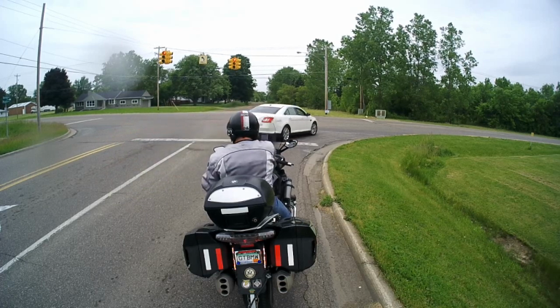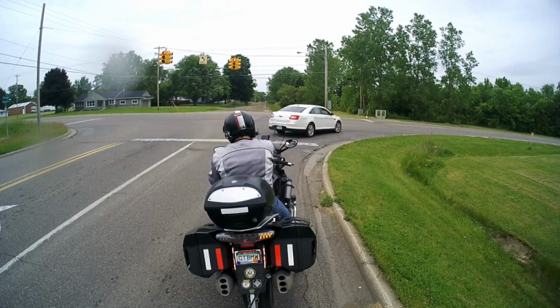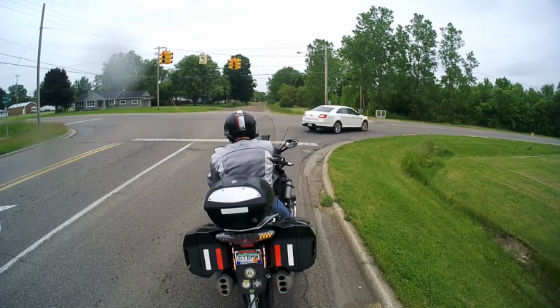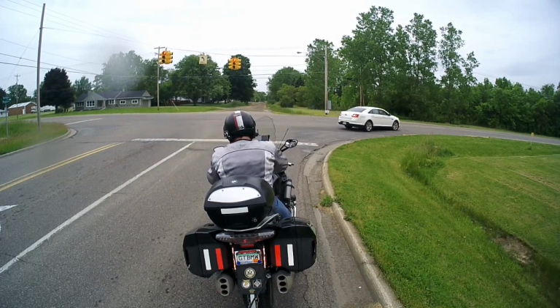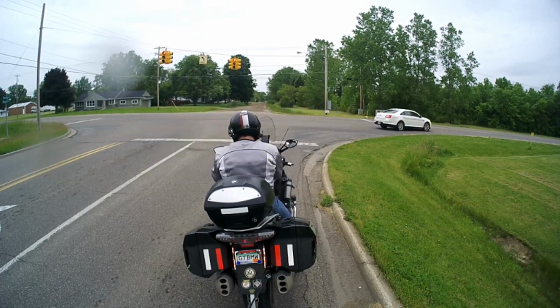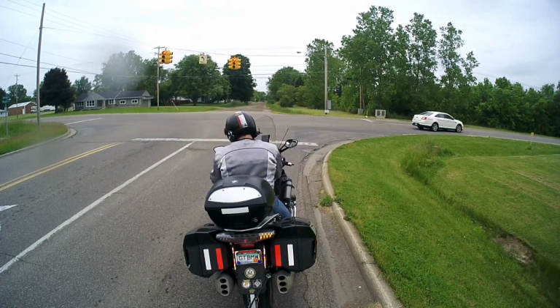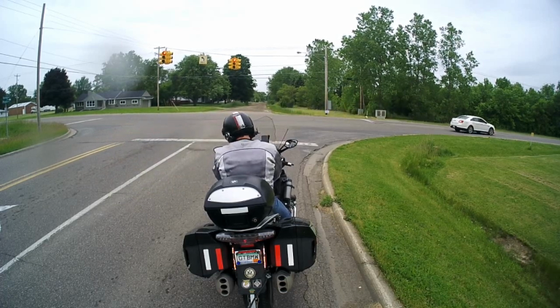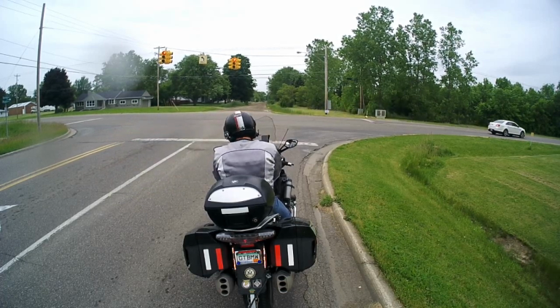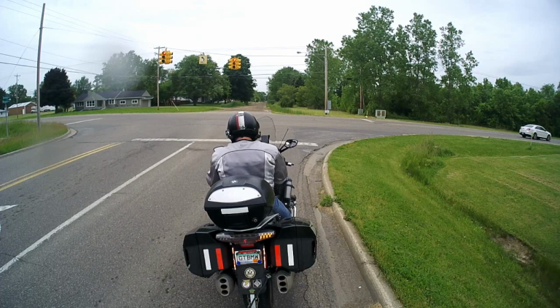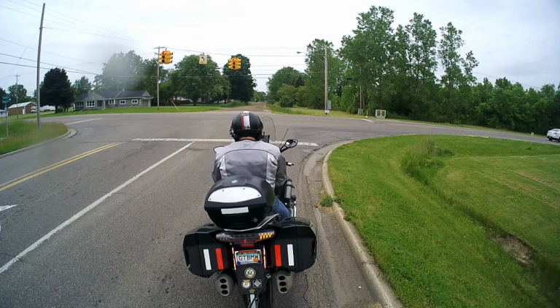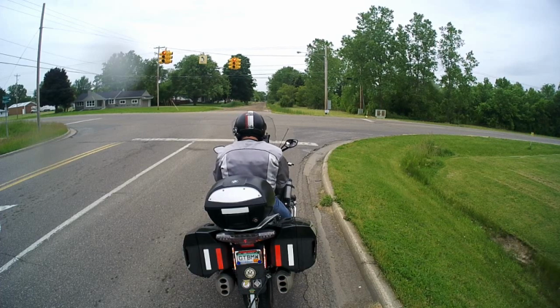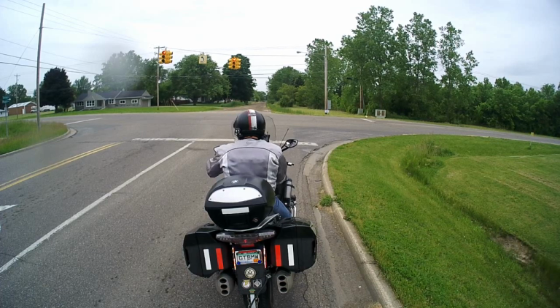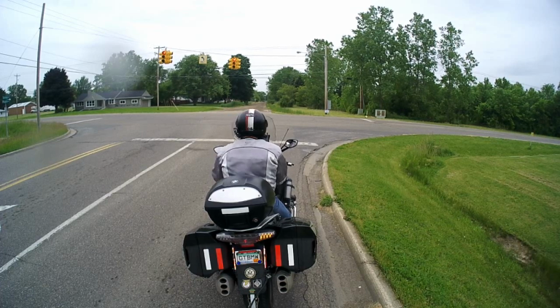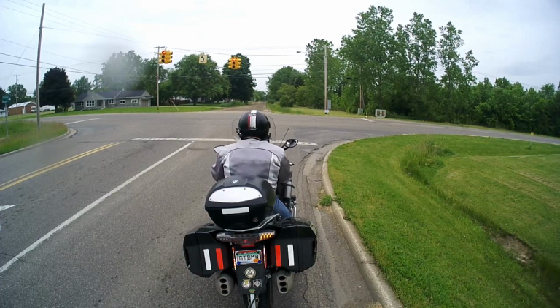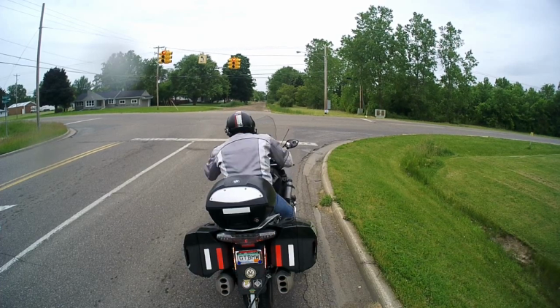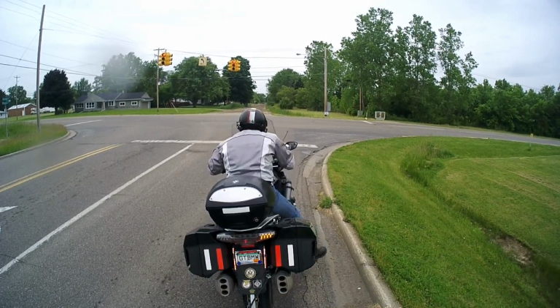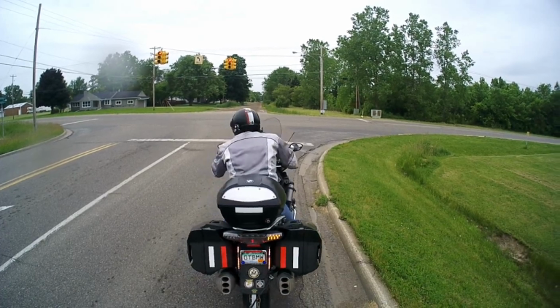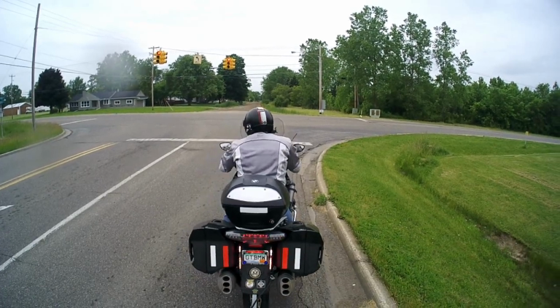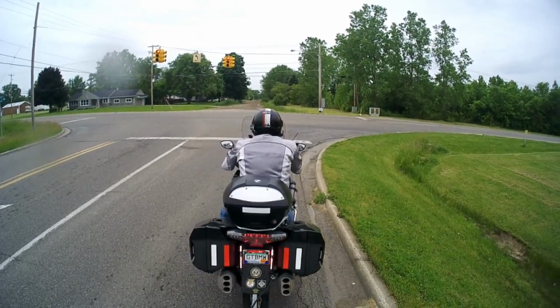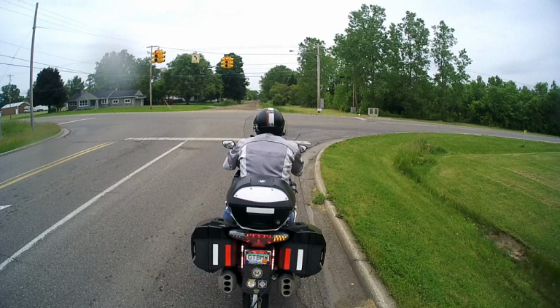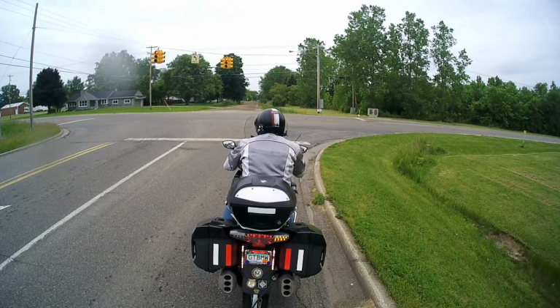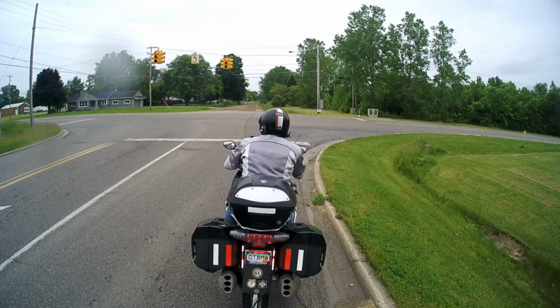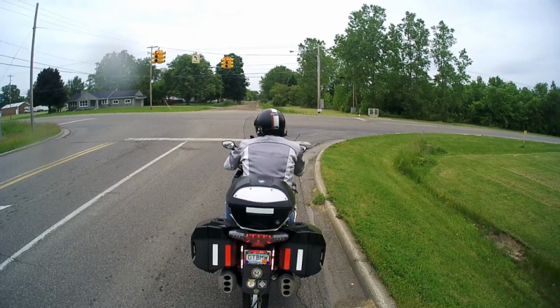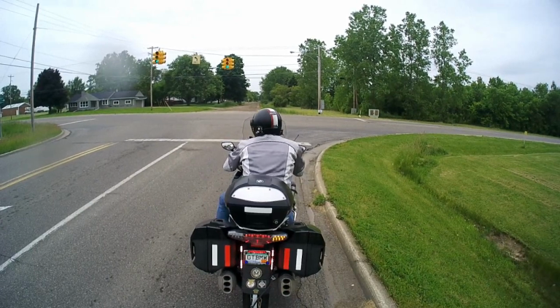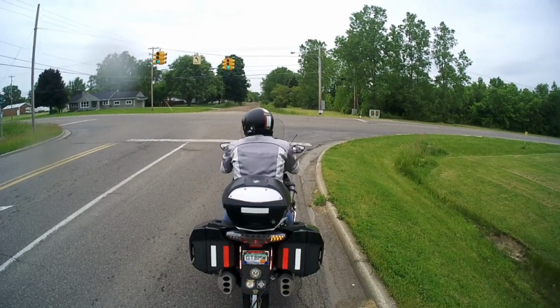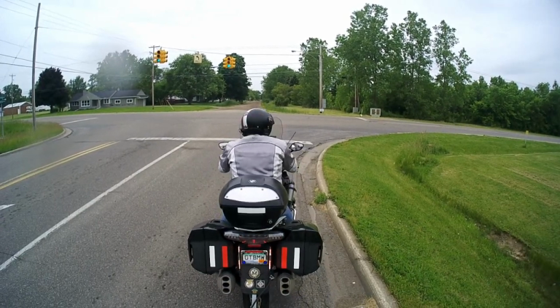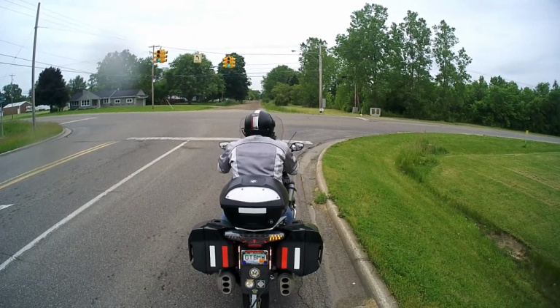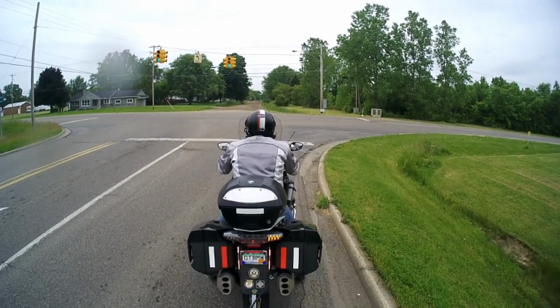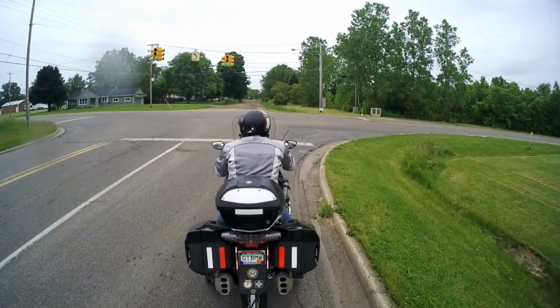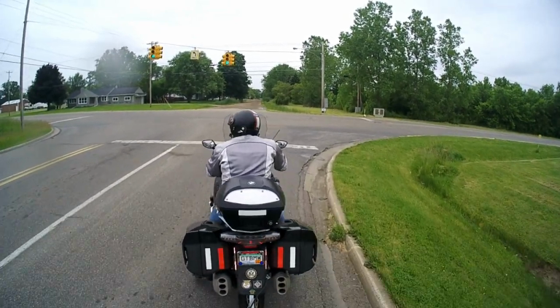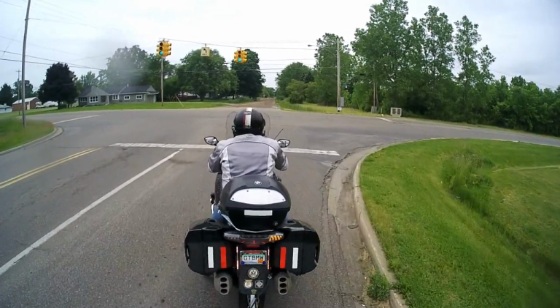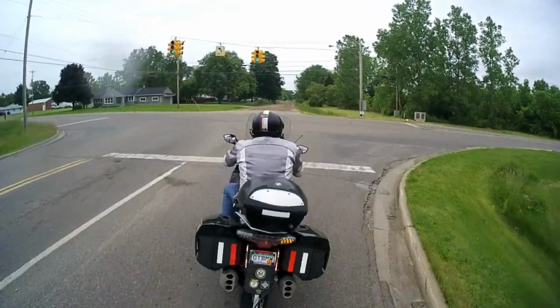That's the same guy that stopped by earlier and asked me where I was going. I guess when you're a real estate salesperson, you're always on. That's why I got out of that business — did that for about six months. Alright, here we go.